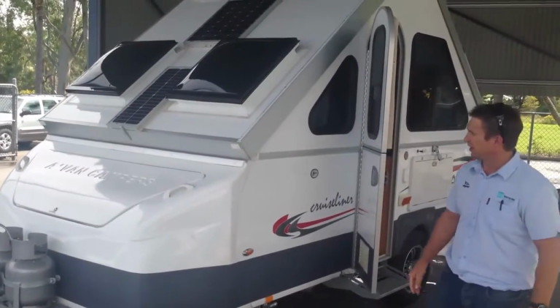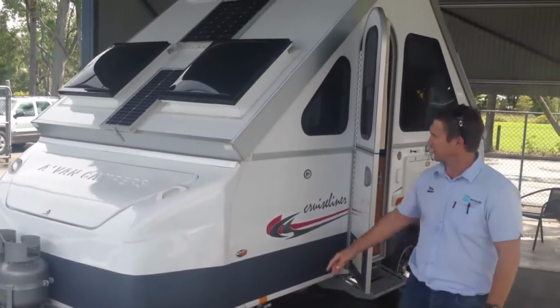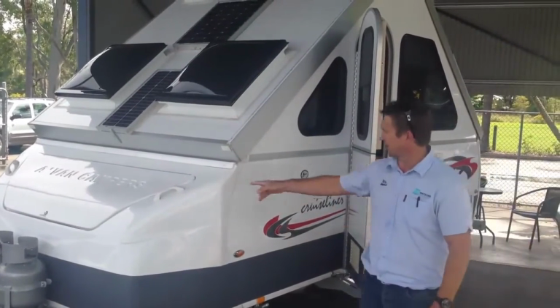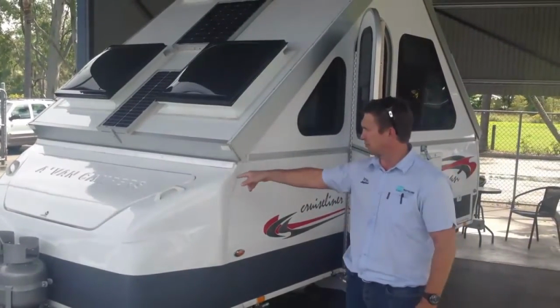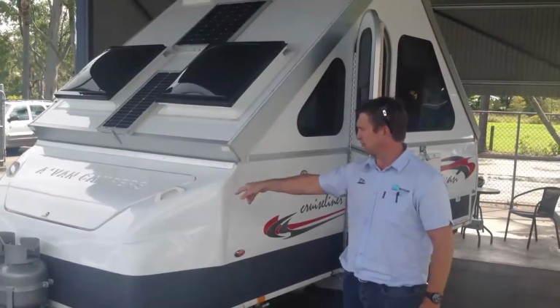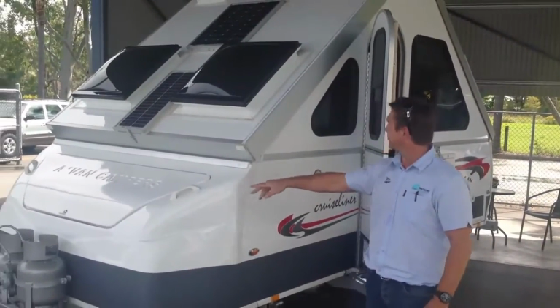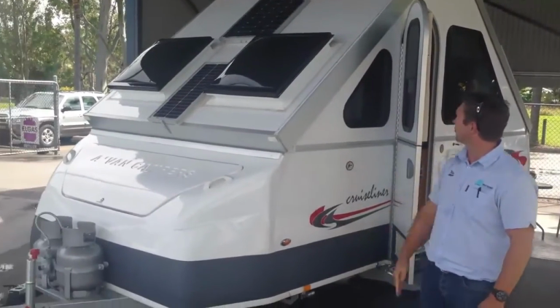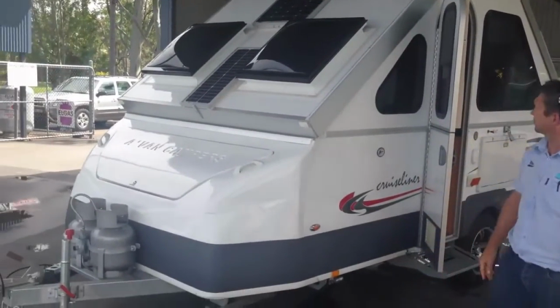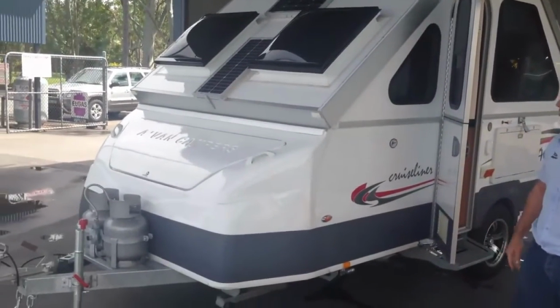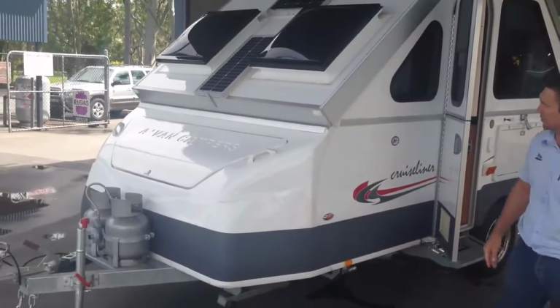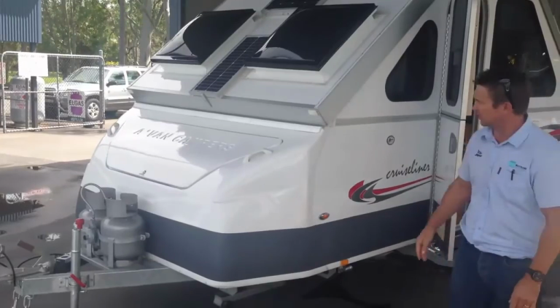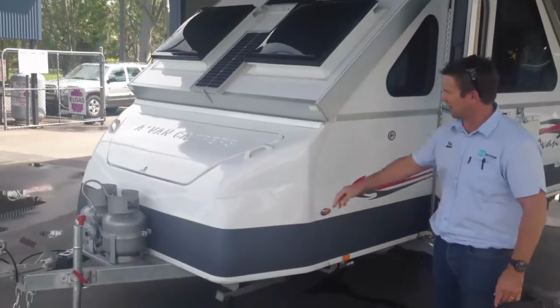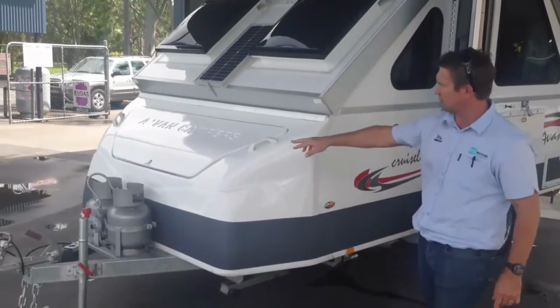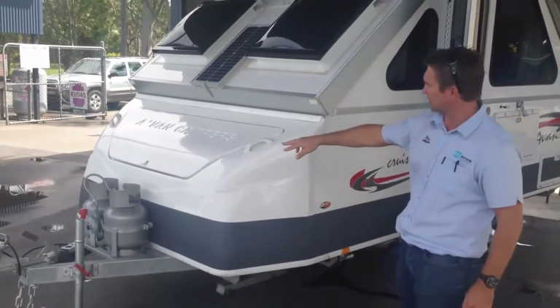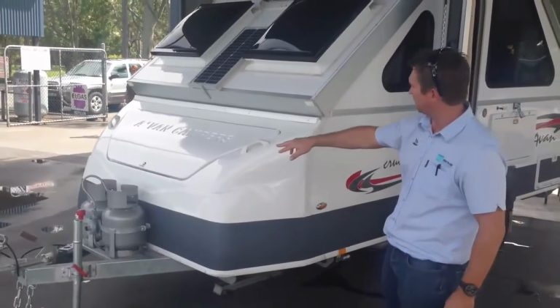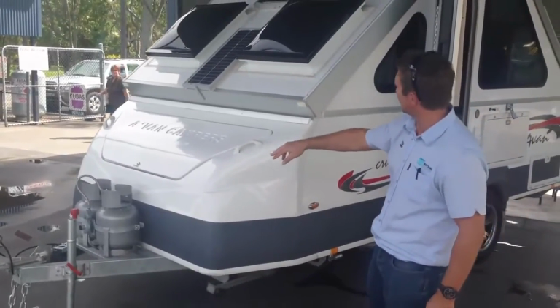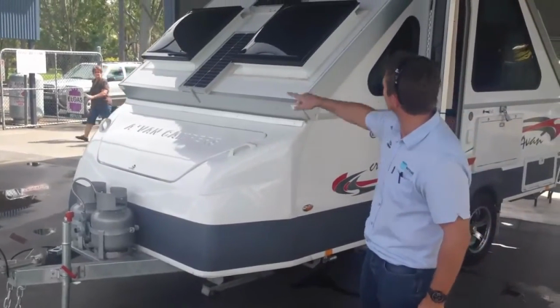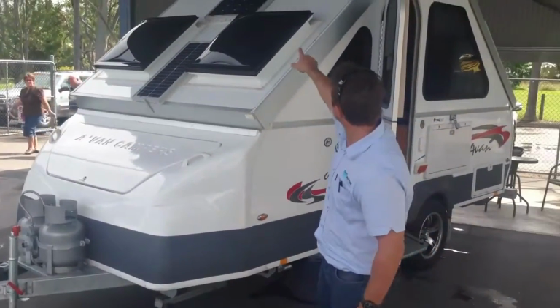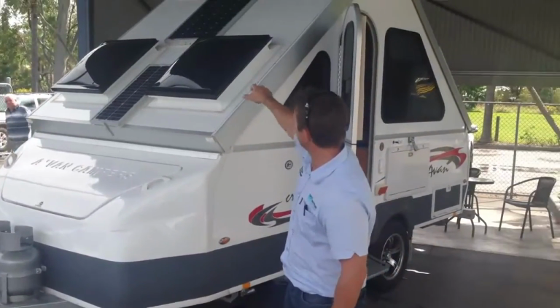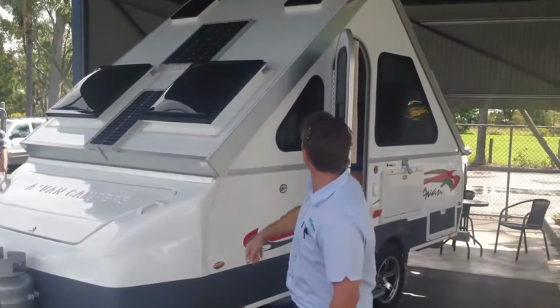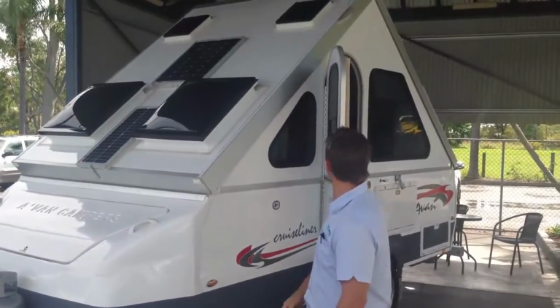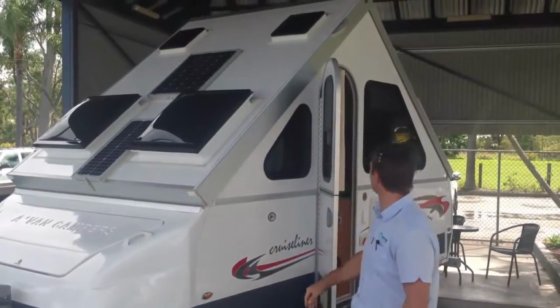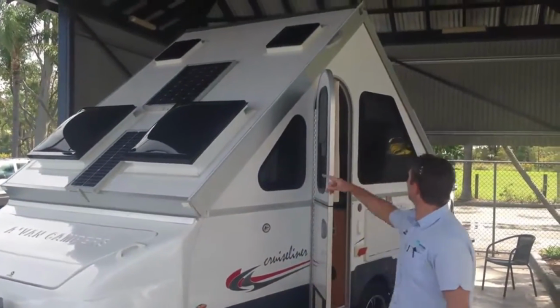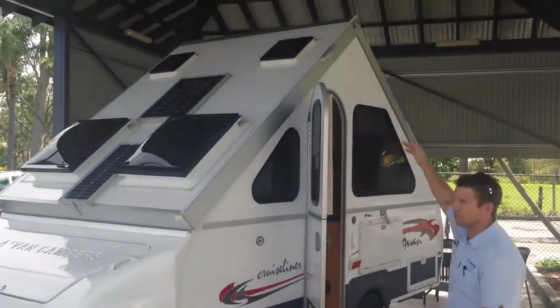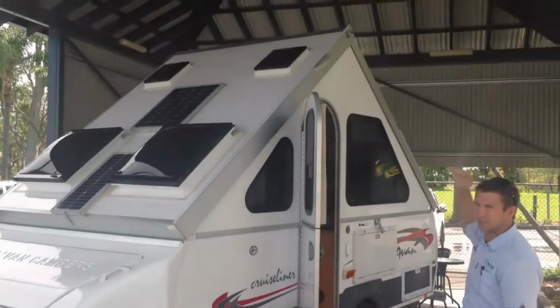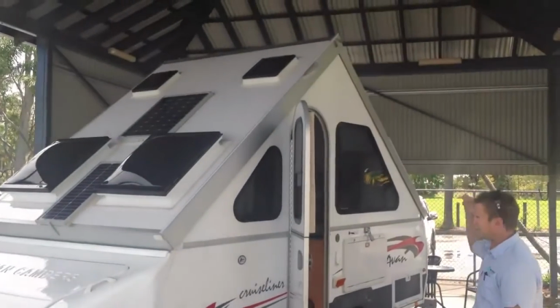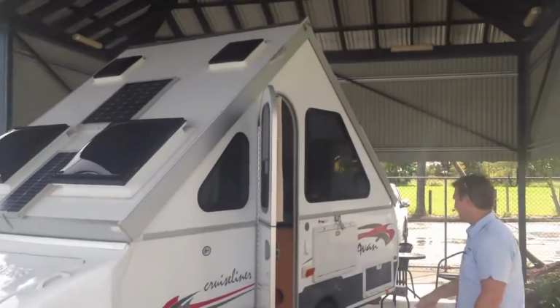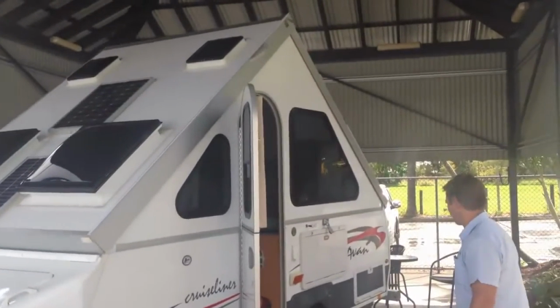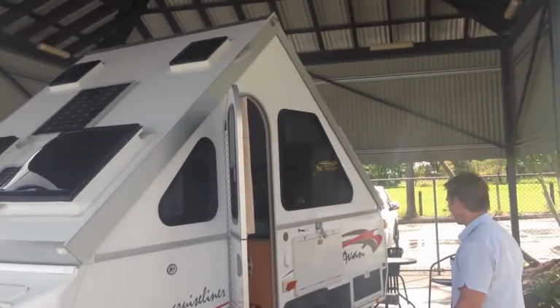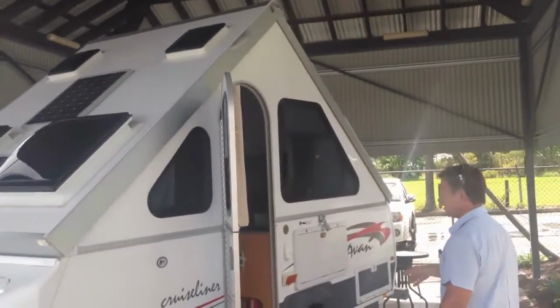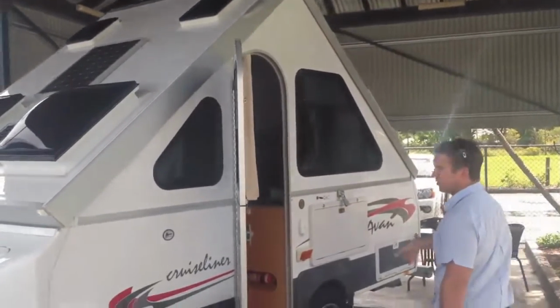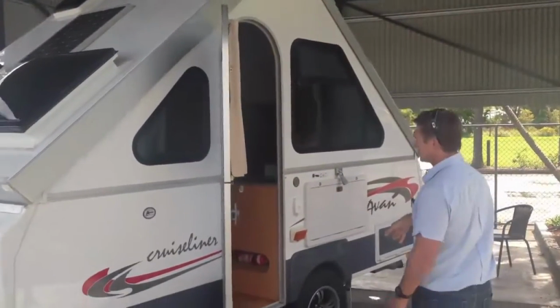It features your large boot, 24kg gas bottles, solar panels on the roof. It has an awning that comes out here, and alloy wheels.